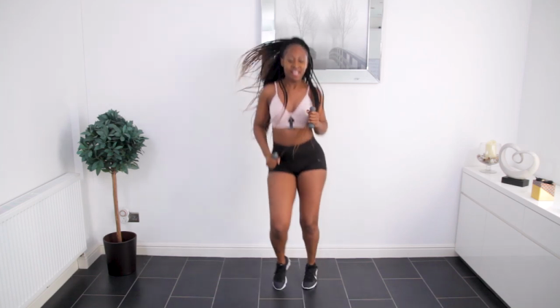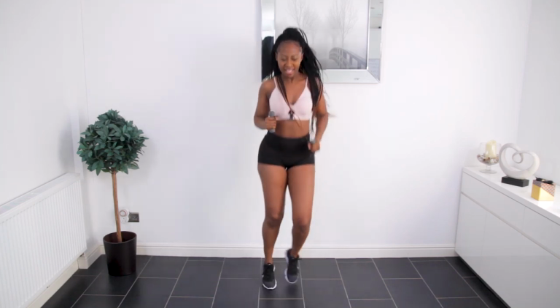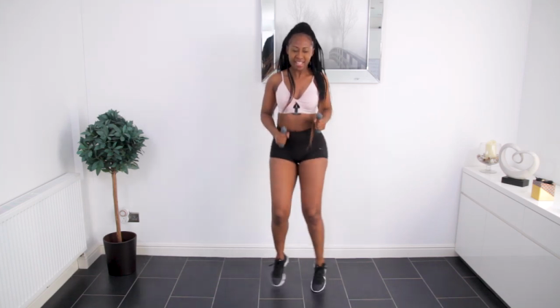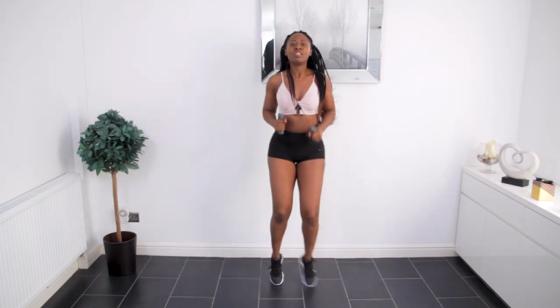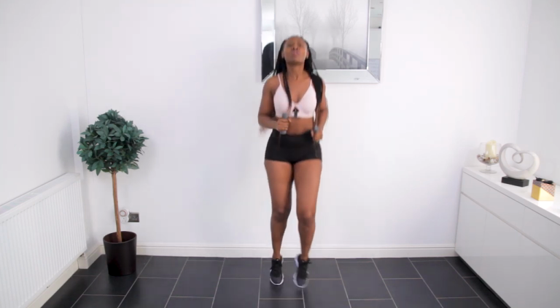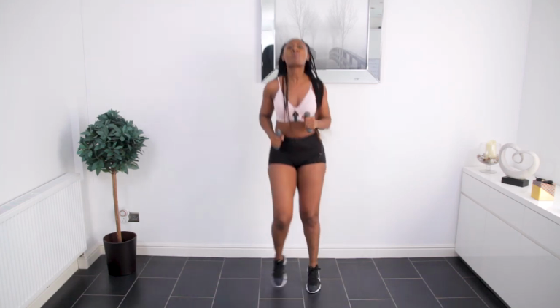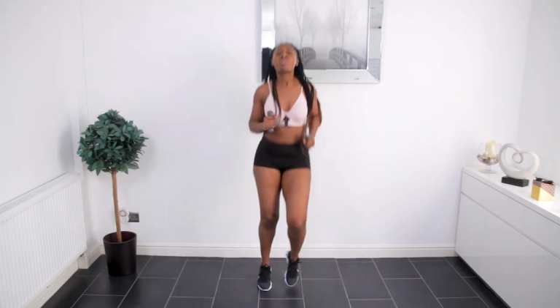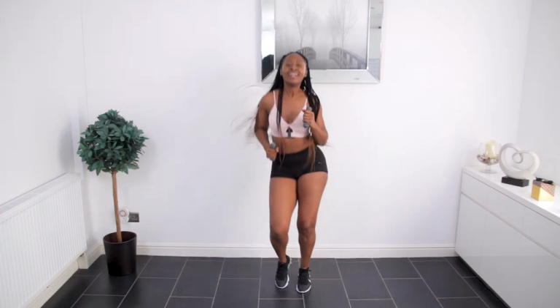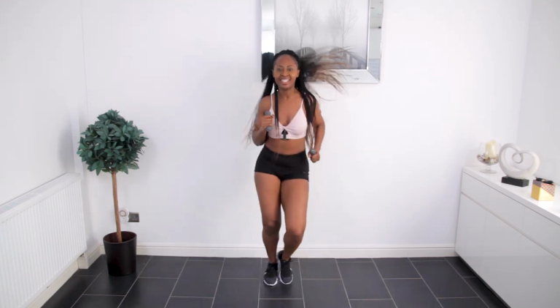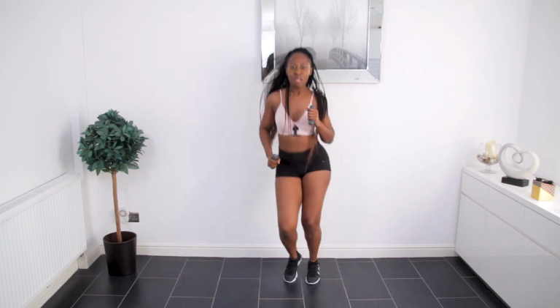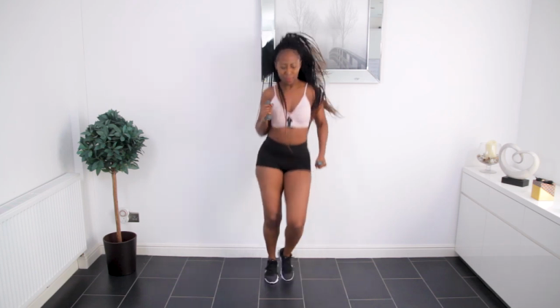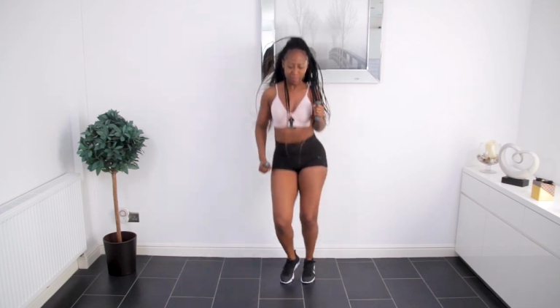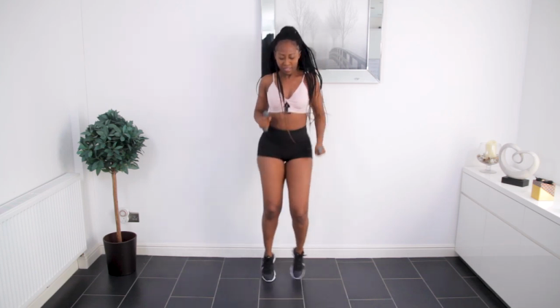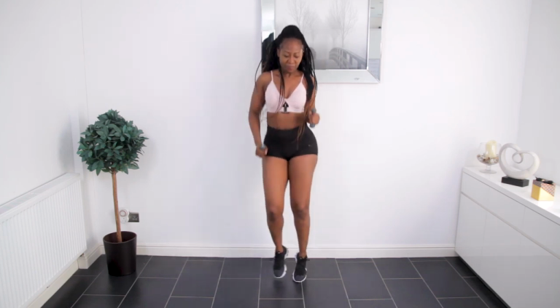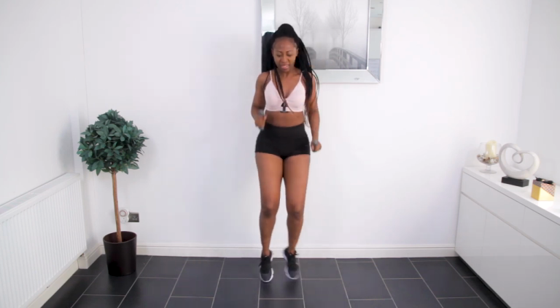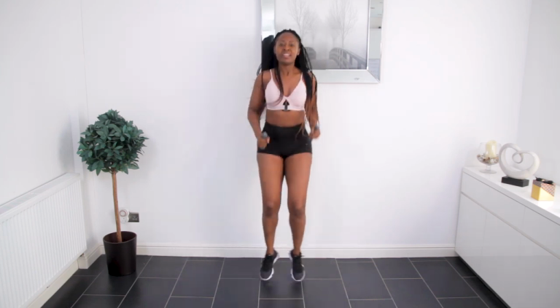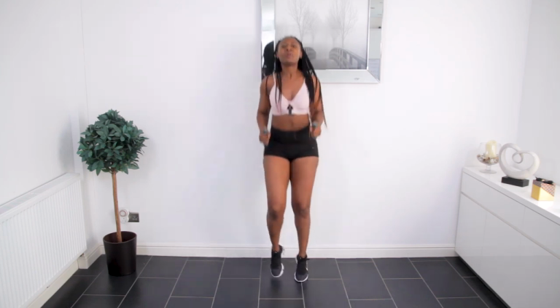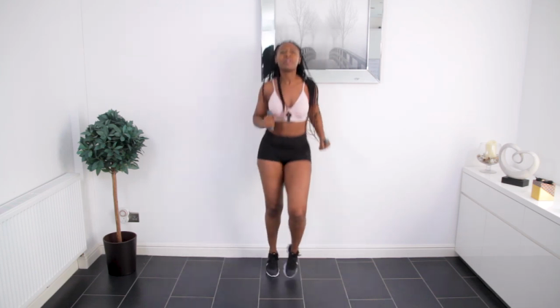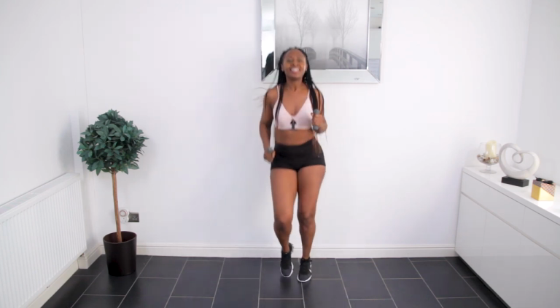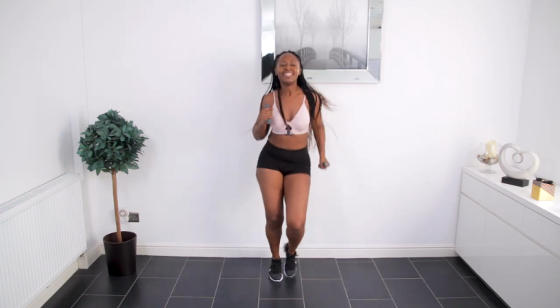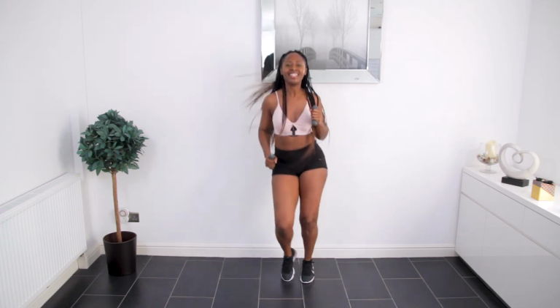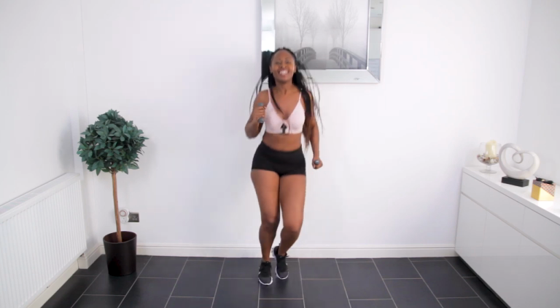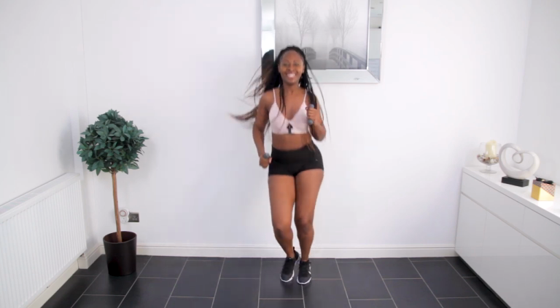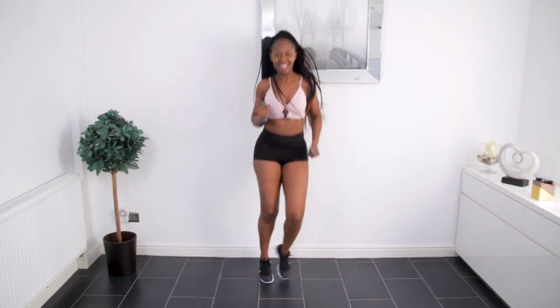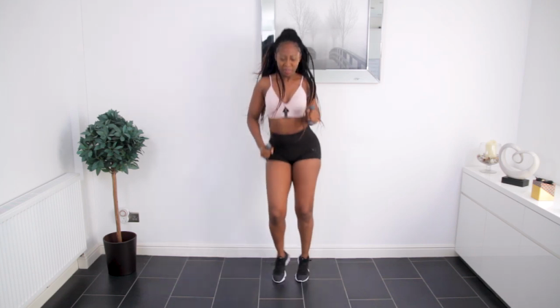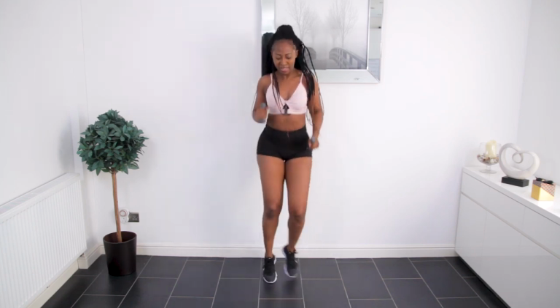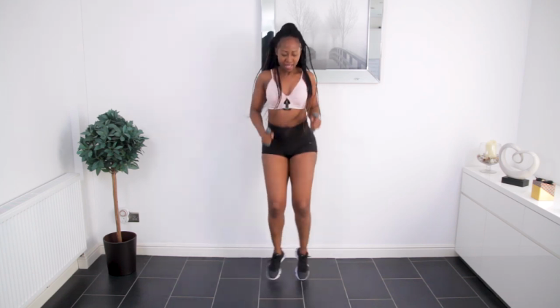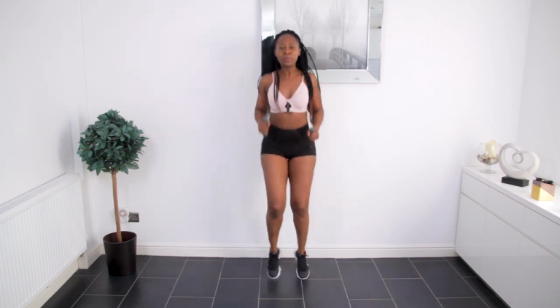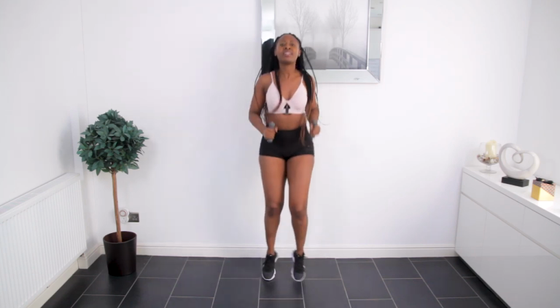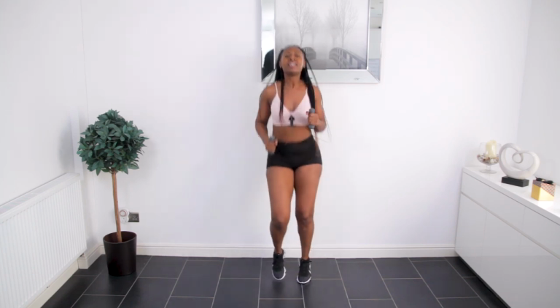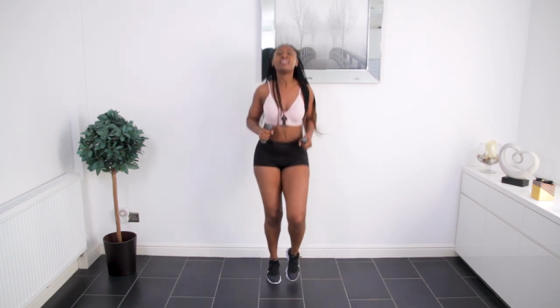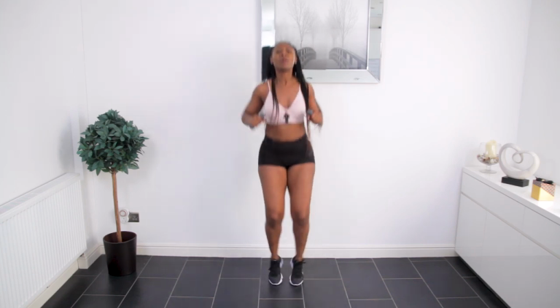Hey and welcome back to Afri Fitness. So today we're doing a super highly requested arm toning workout. All you need for this workout is just some really light dumbbells and we're going to get started with the first move.